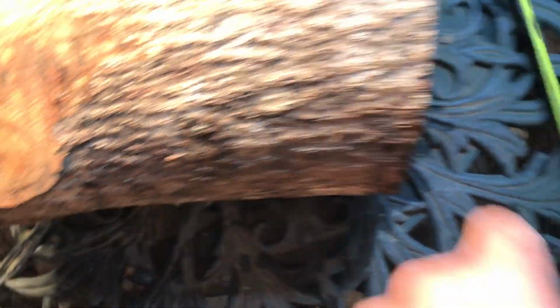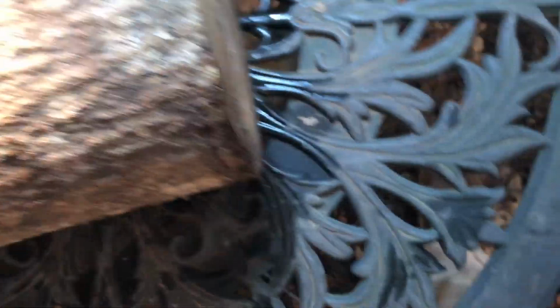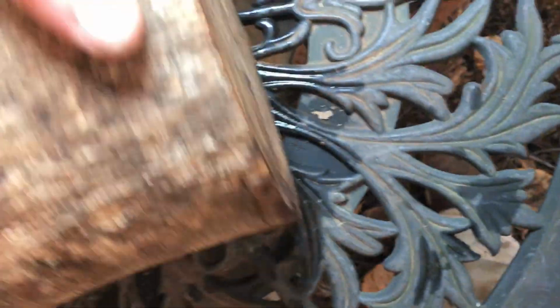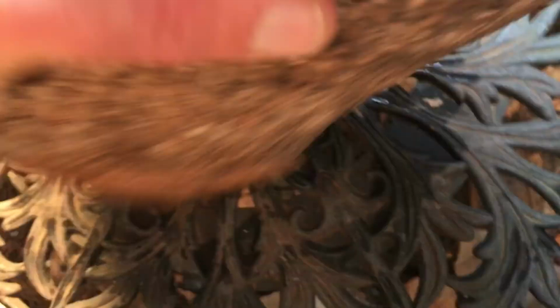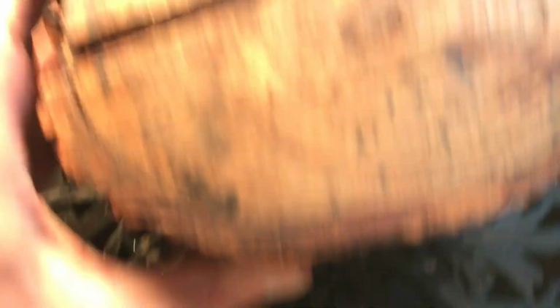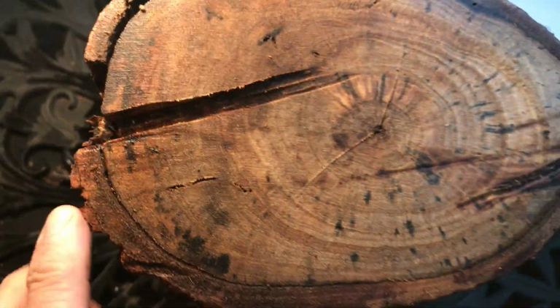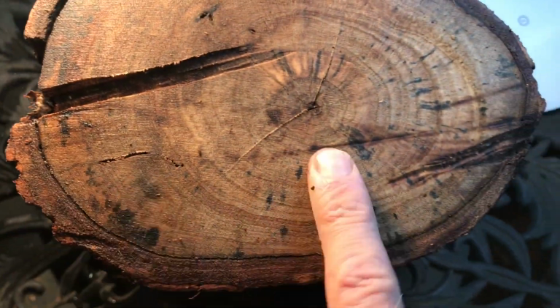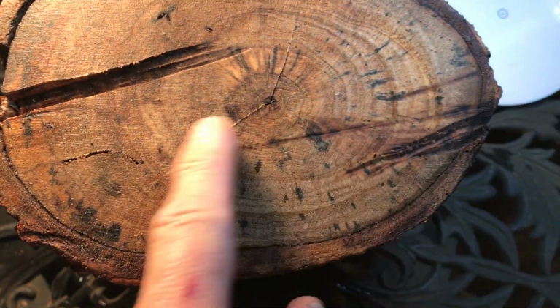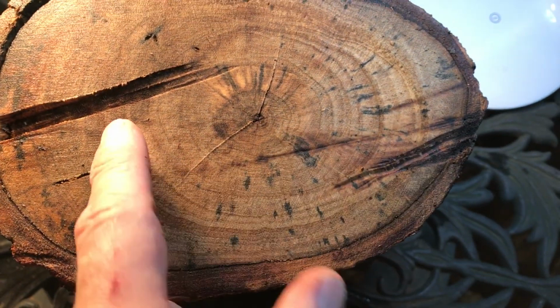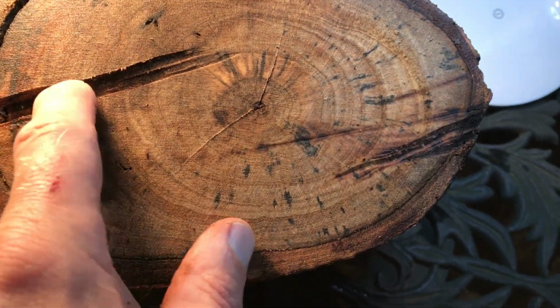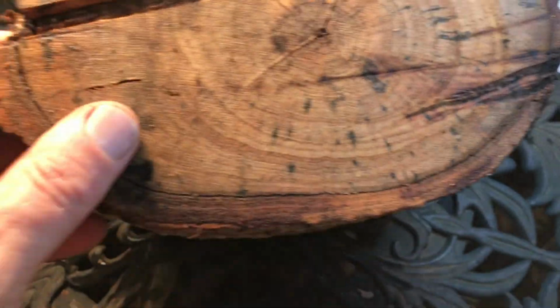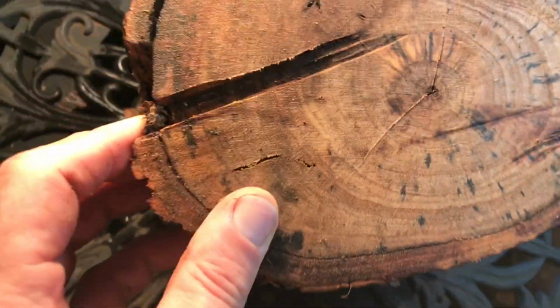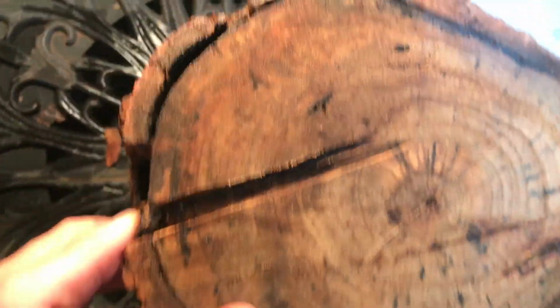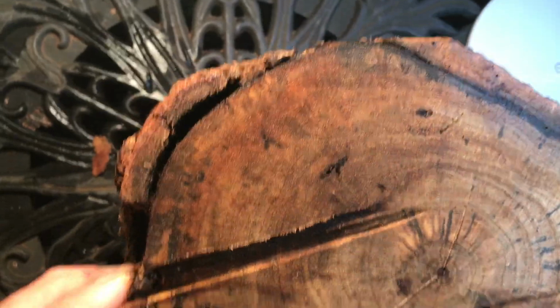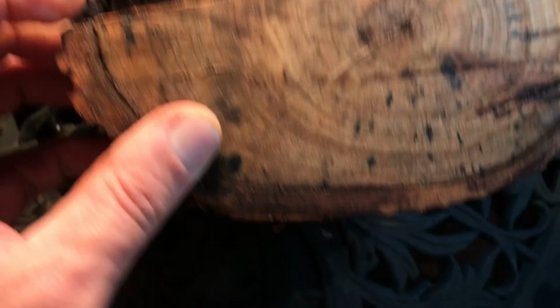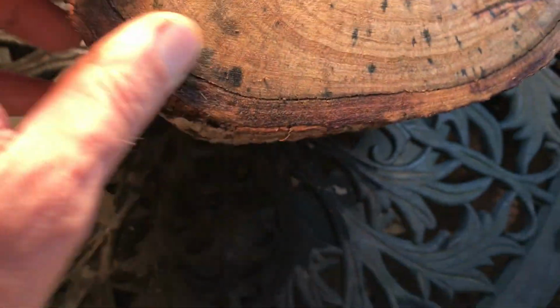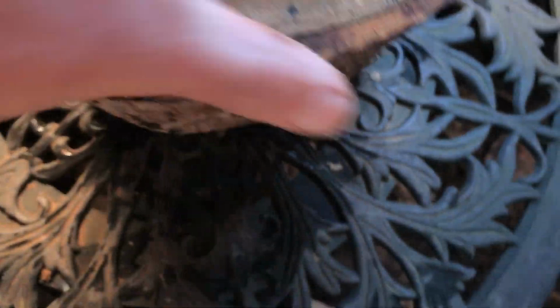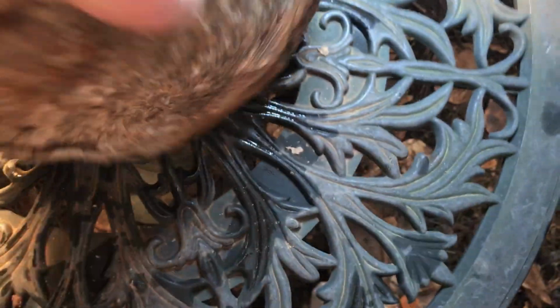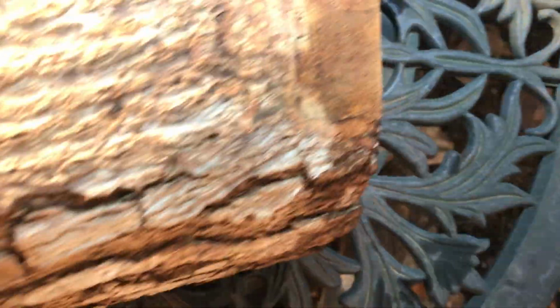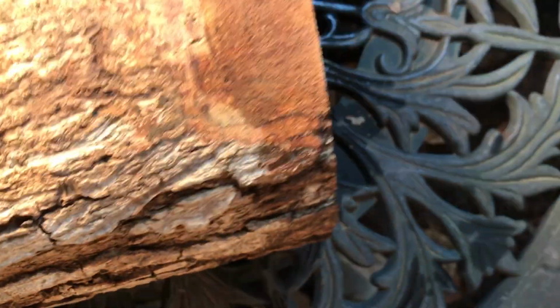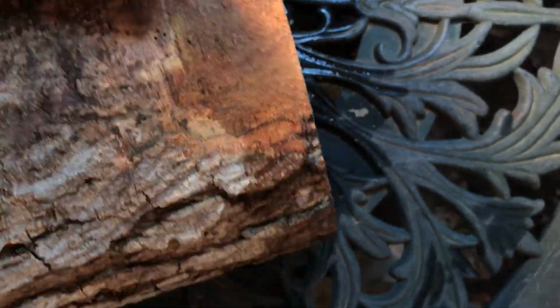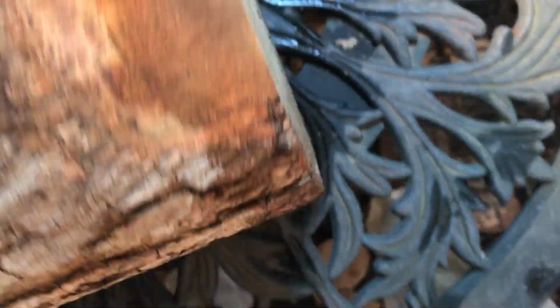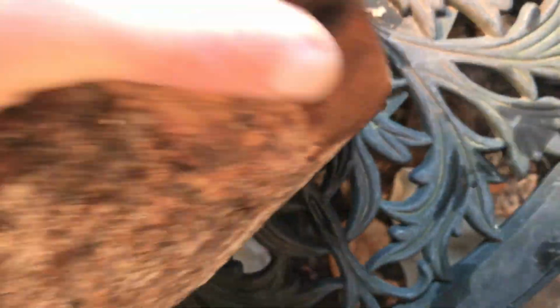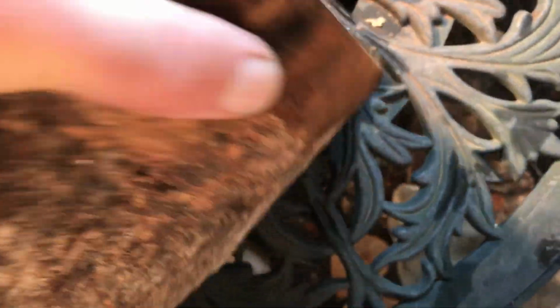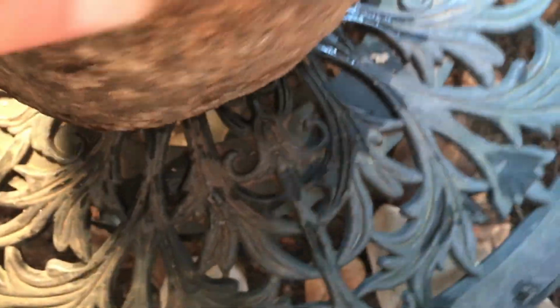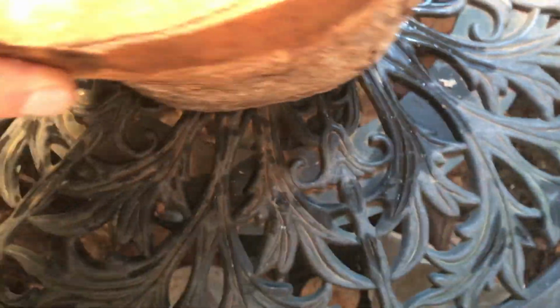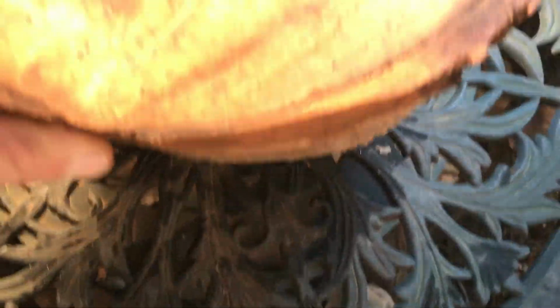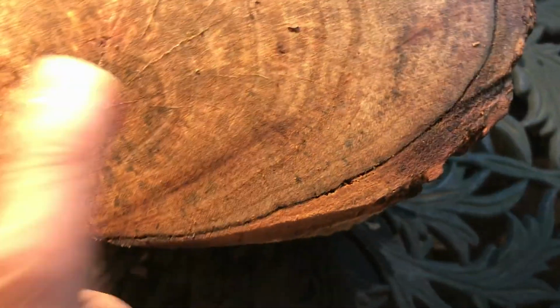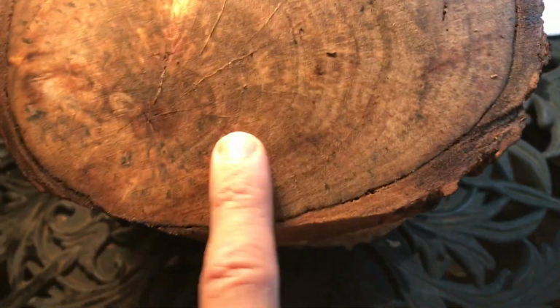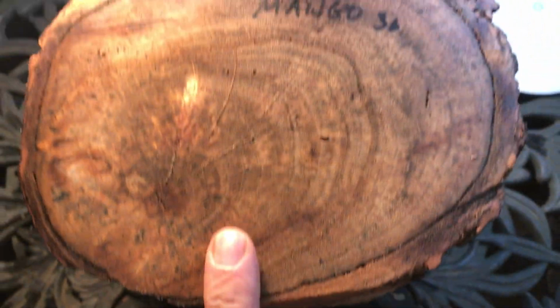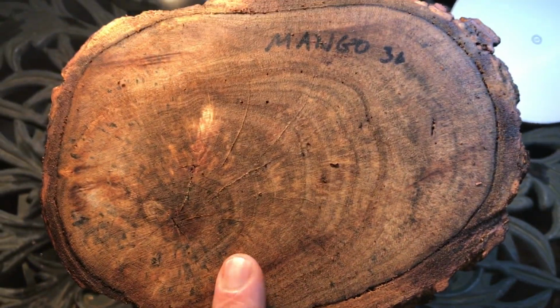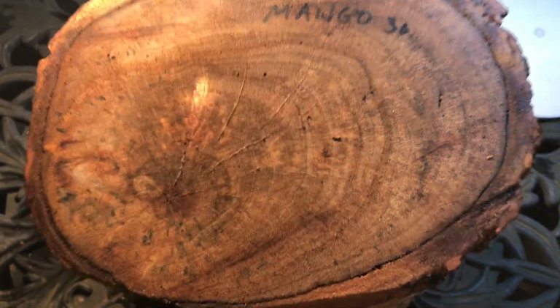Here's the other end. This one just chainsaw cut, I rough sanded it. That divot doesn't go in very far. So there you go — it's a very nice log. Make a beautiful bowl, or cut it in half and make two bowls. But I think a single bowl would be really nice.